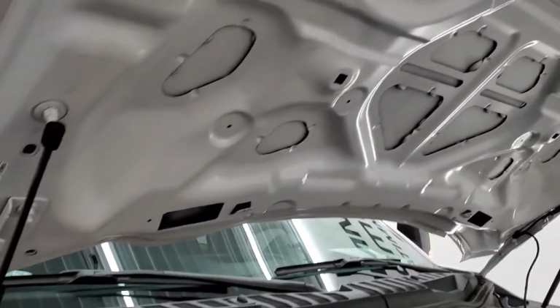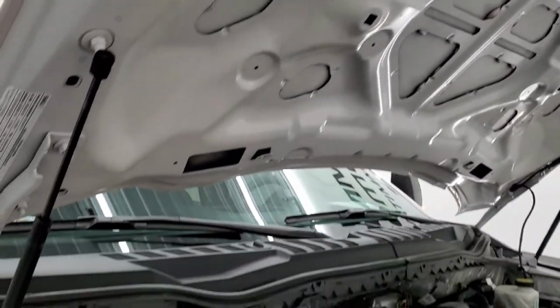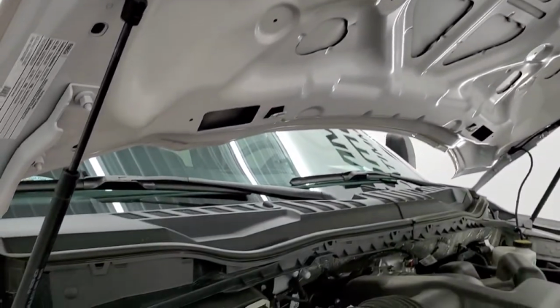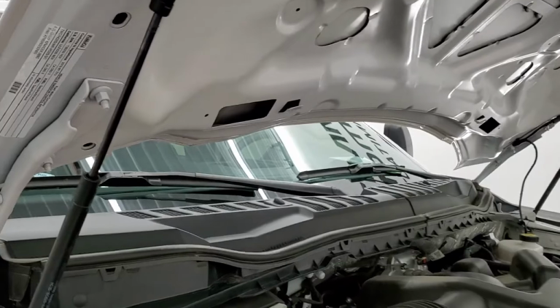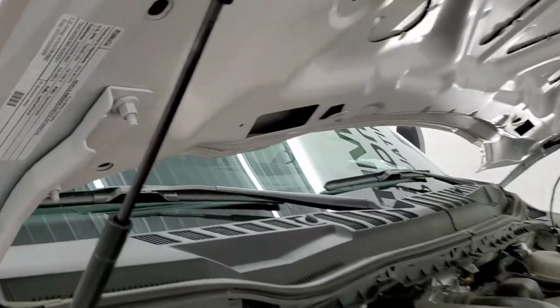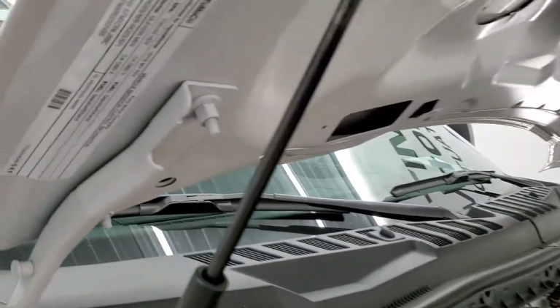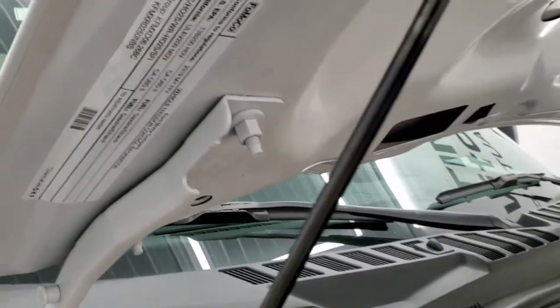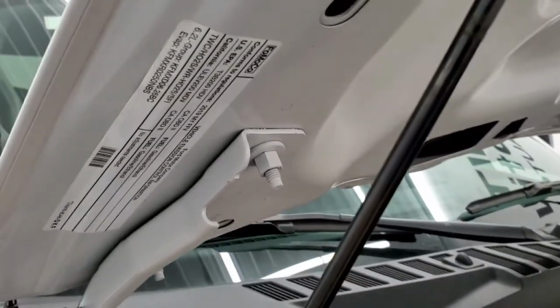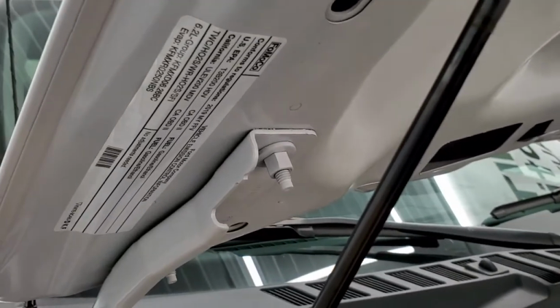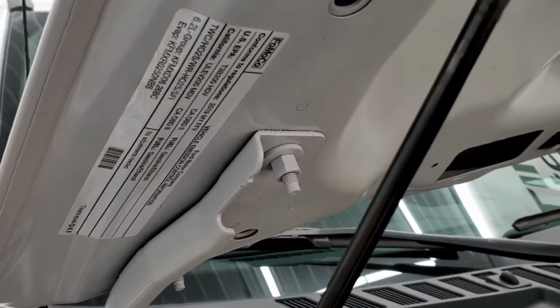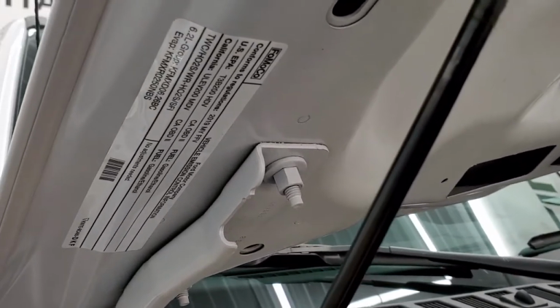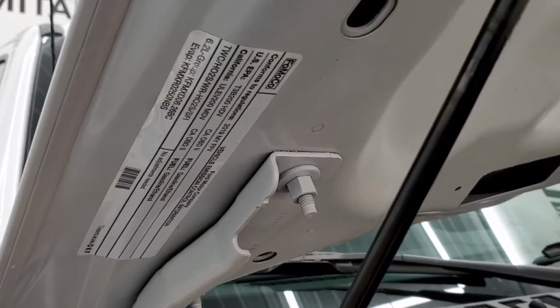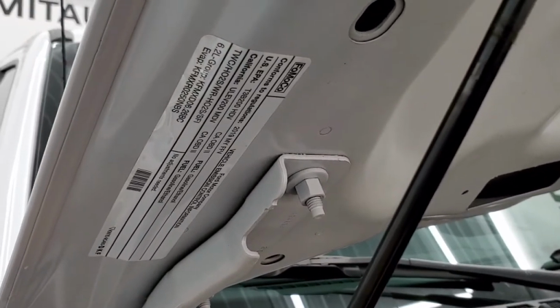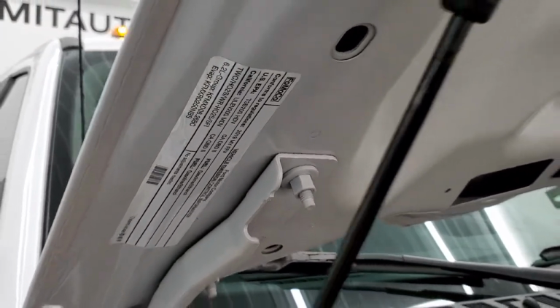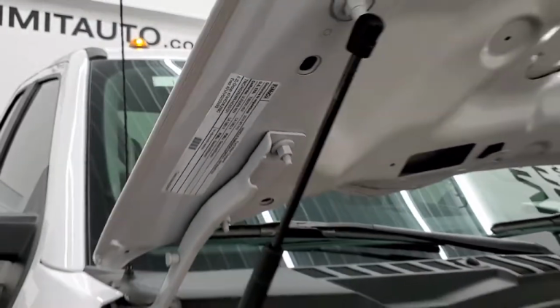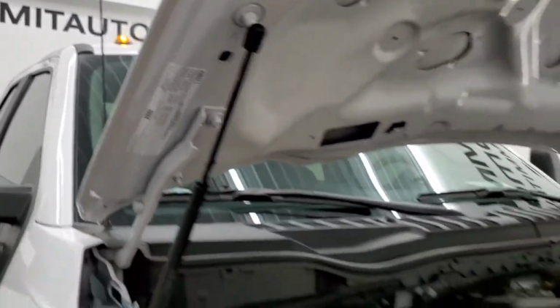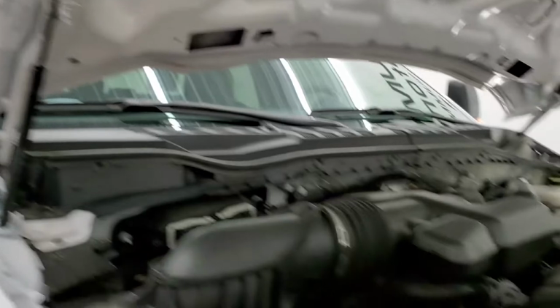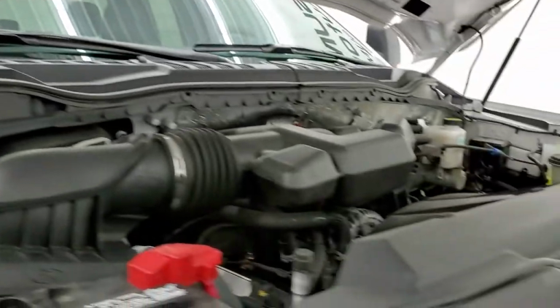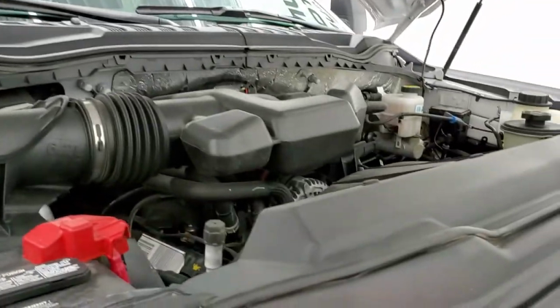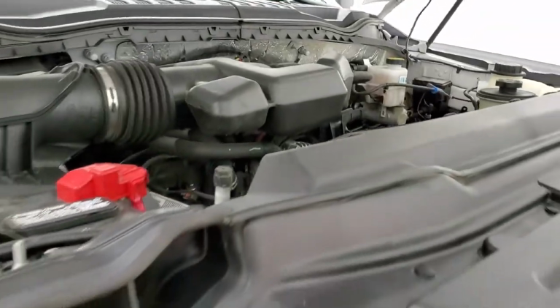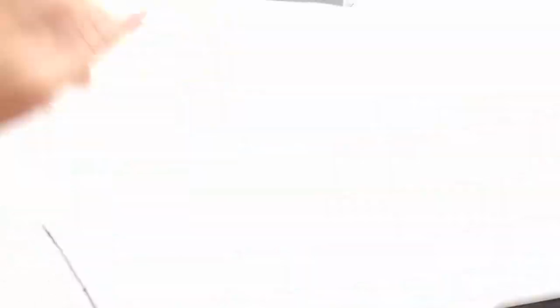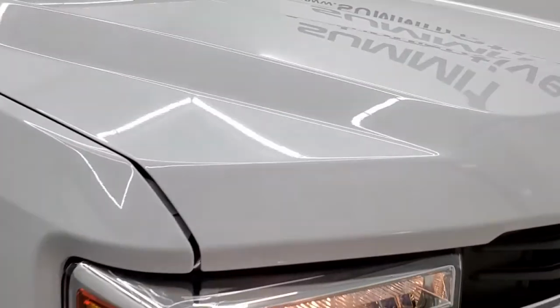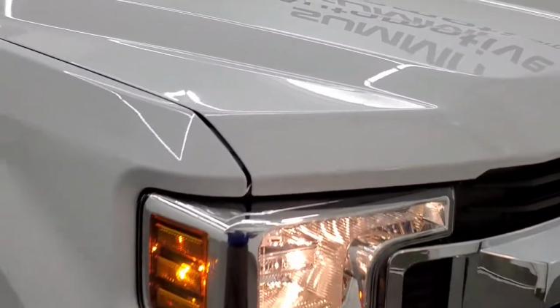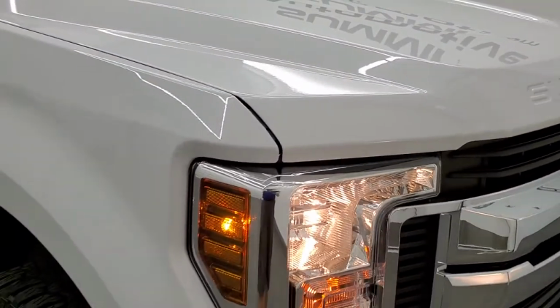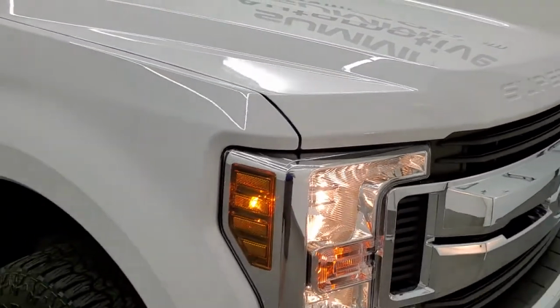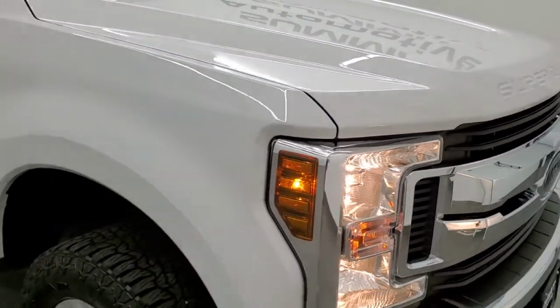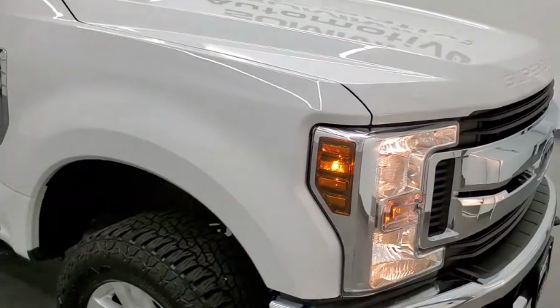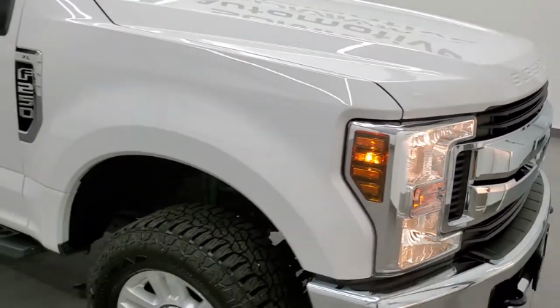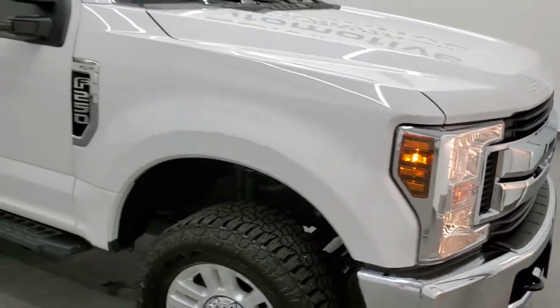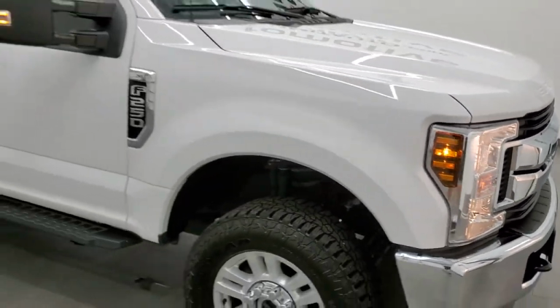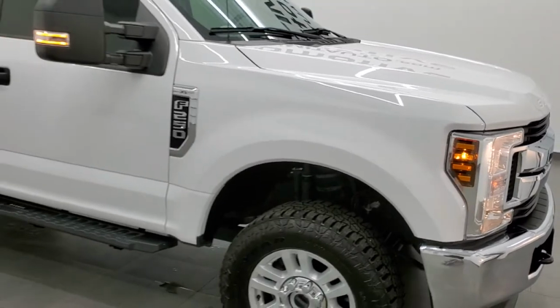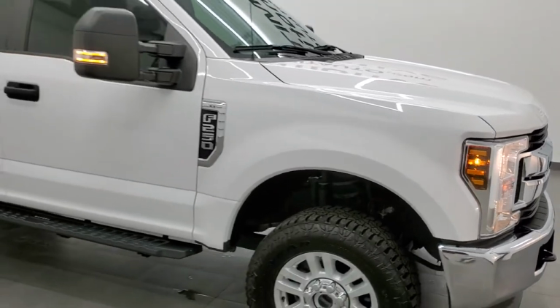Shocks work really good on there. Here's your emission sticker.